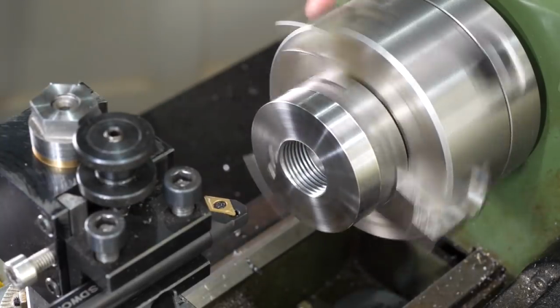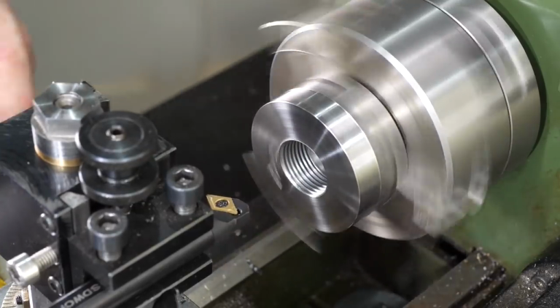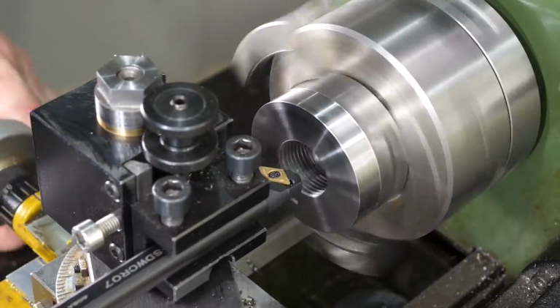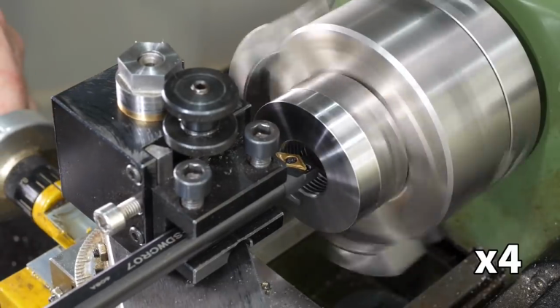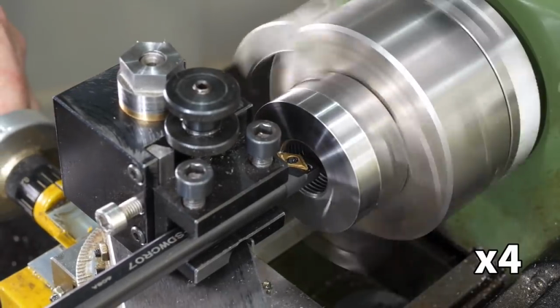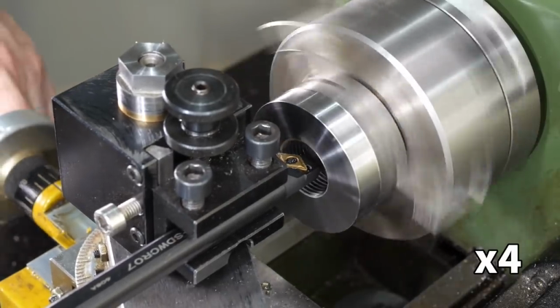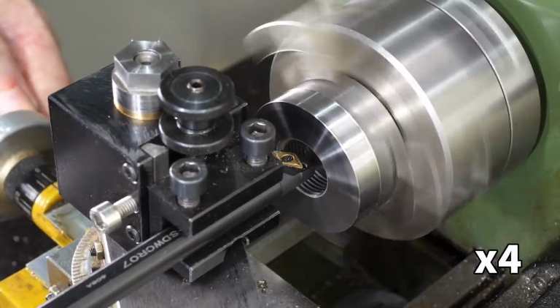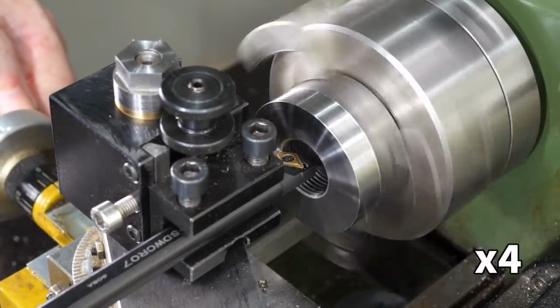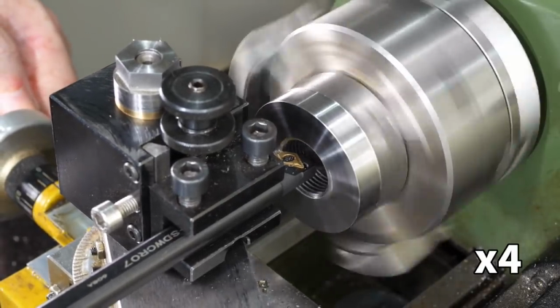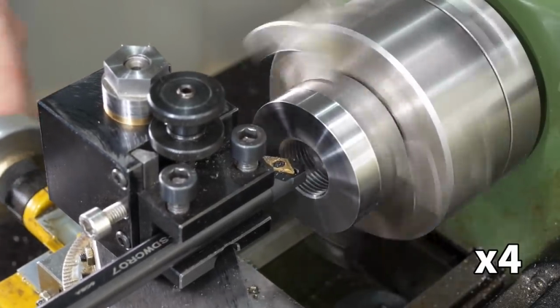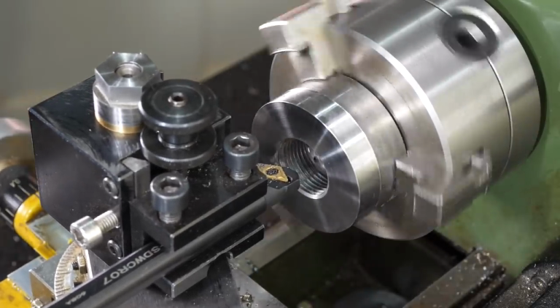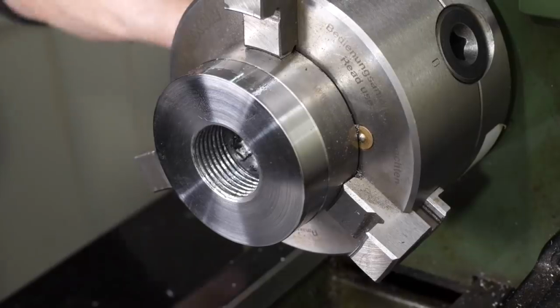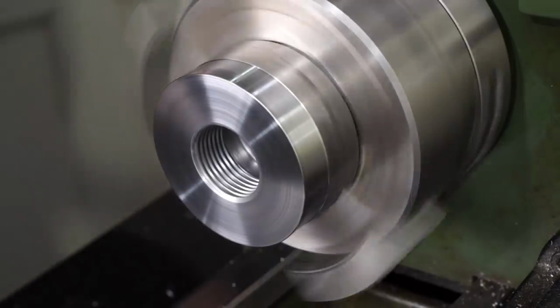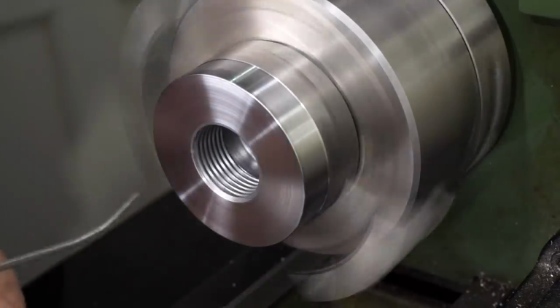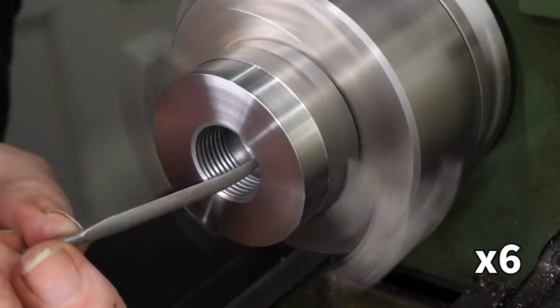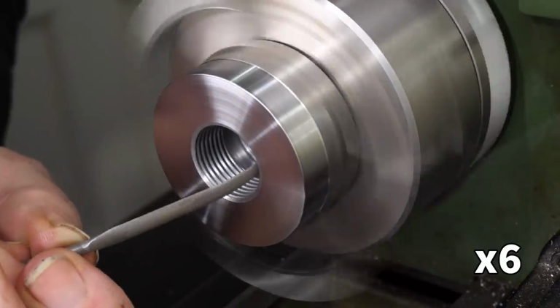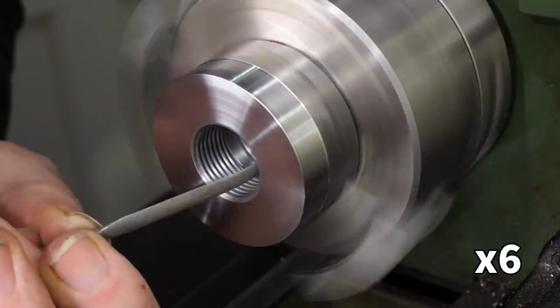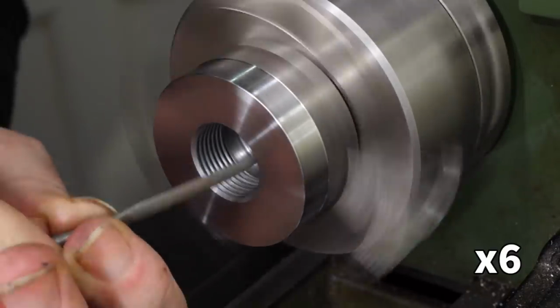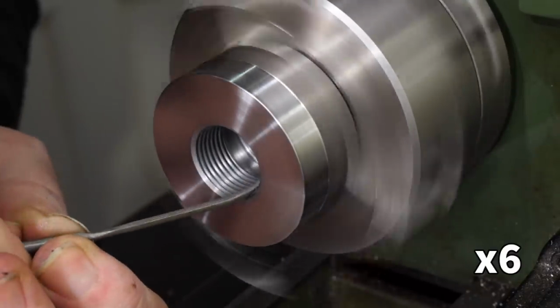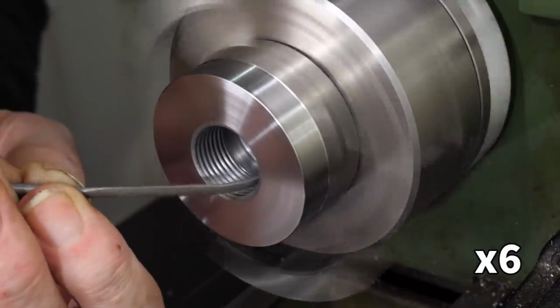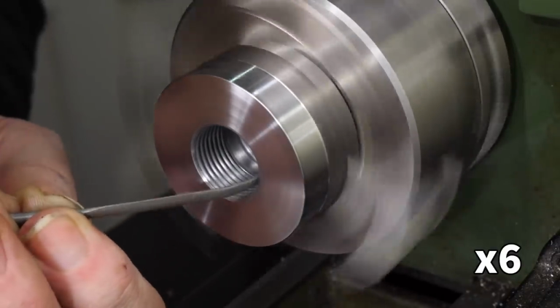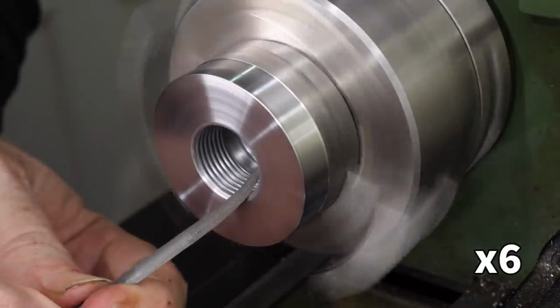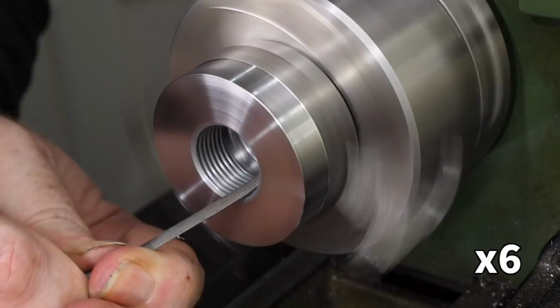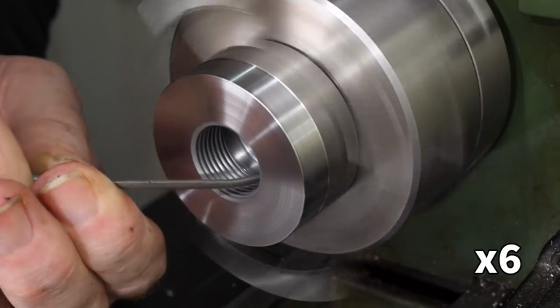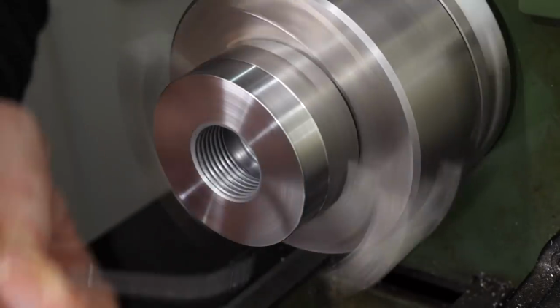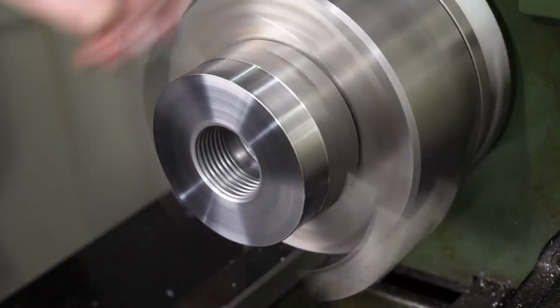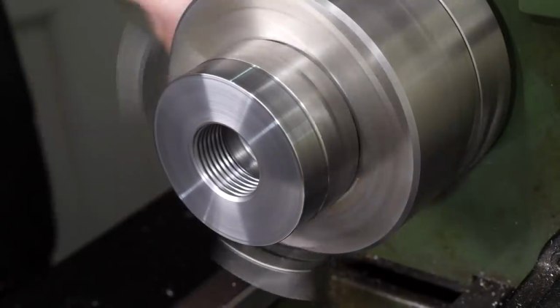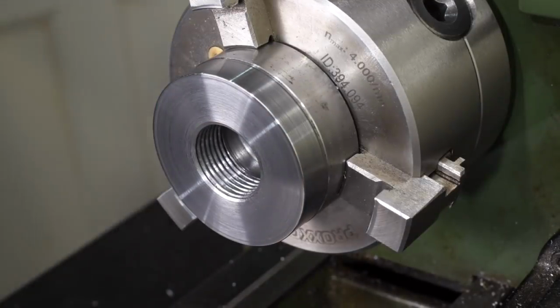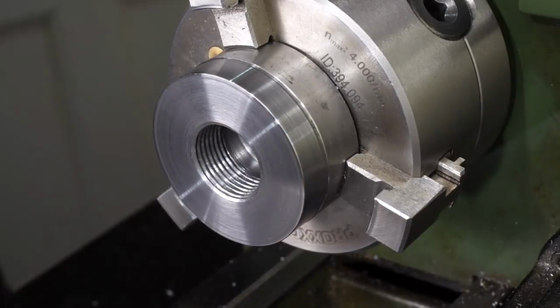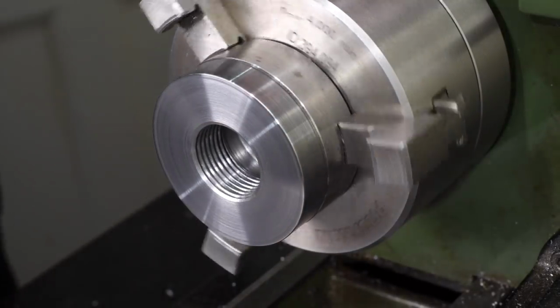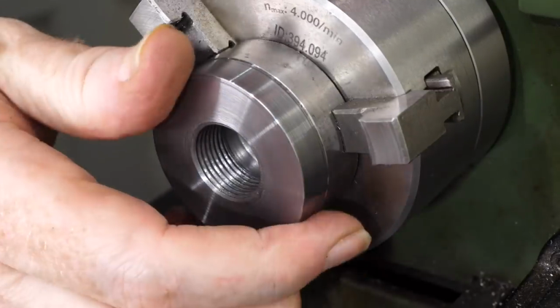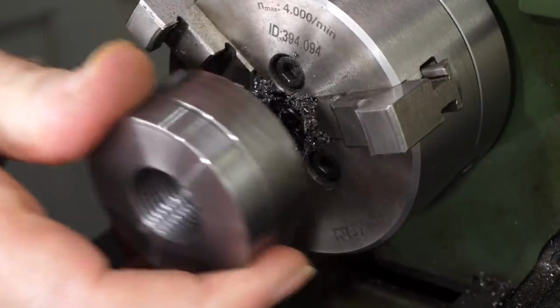I used another DCMT boring bar to chamfer the opening of the thread, and a curved needle file to smooth and deburr the crests. The thread was the last of the operations on this side of the part, so it was time to flip it around and start the other side.